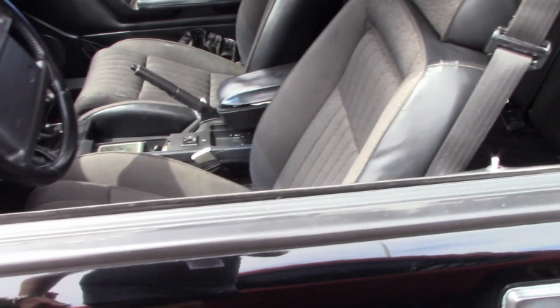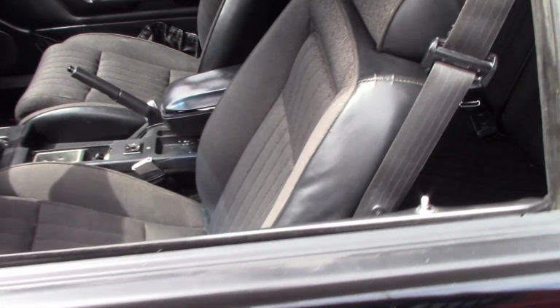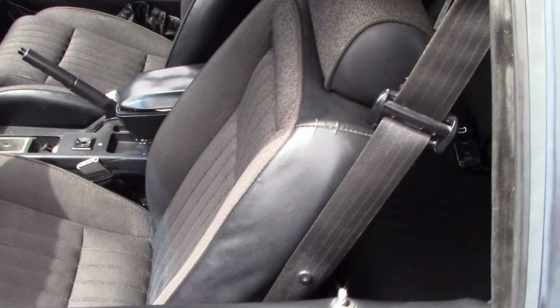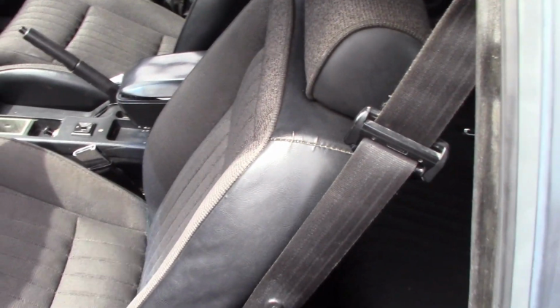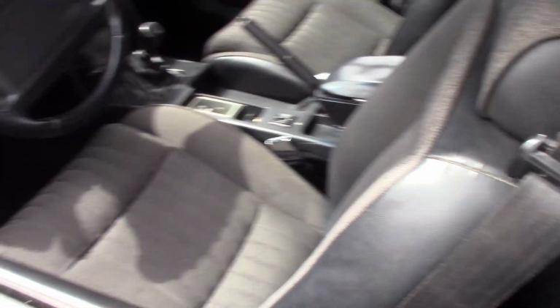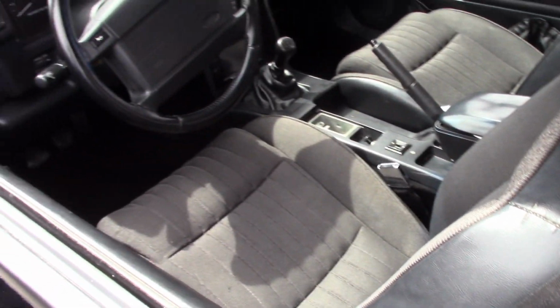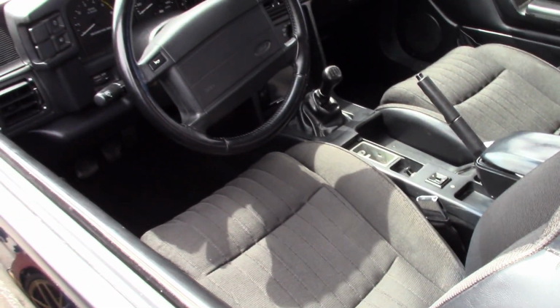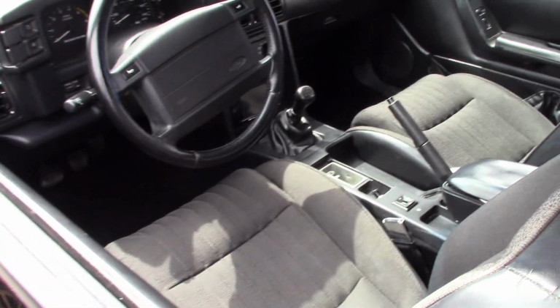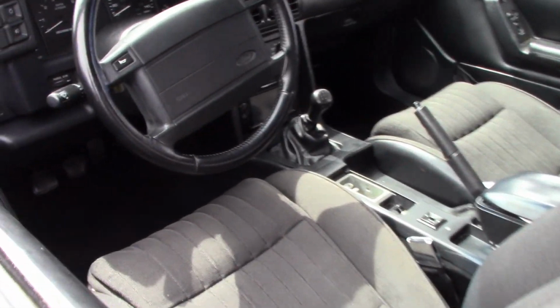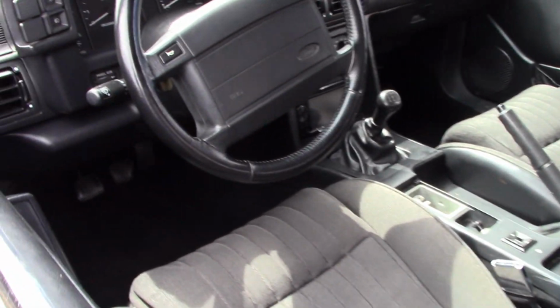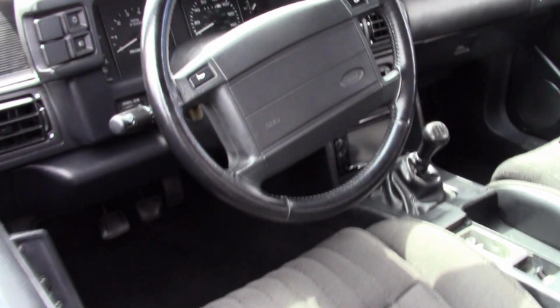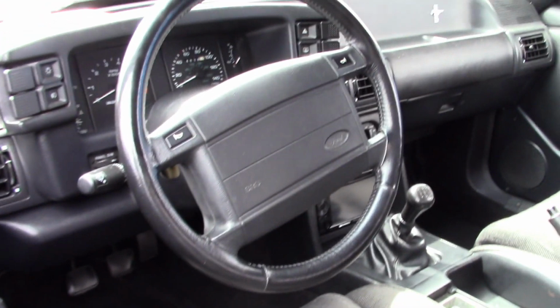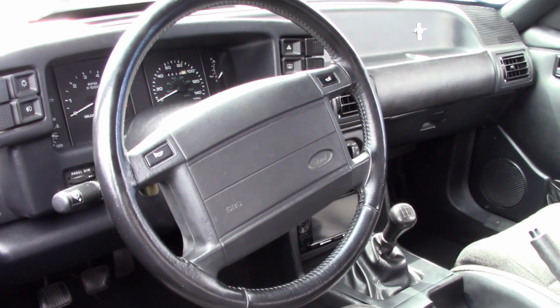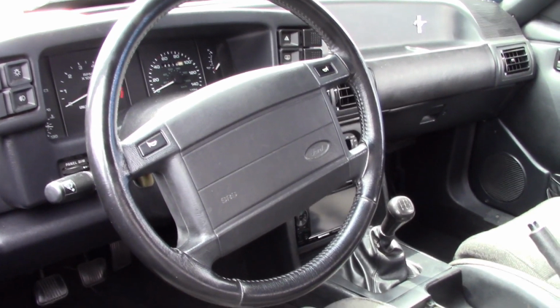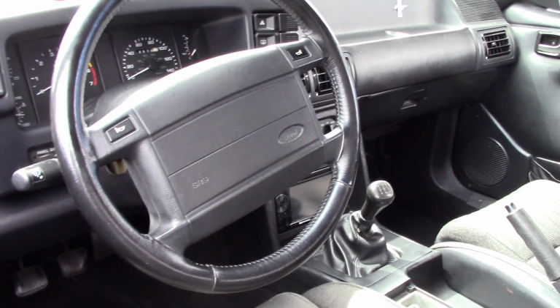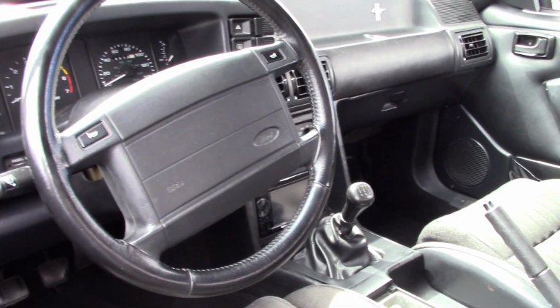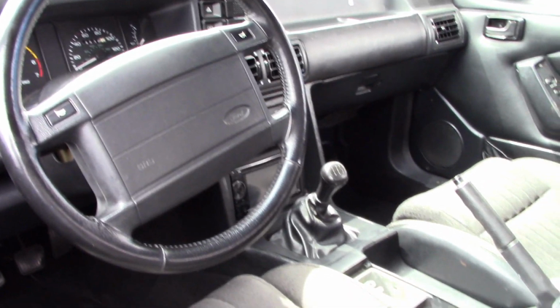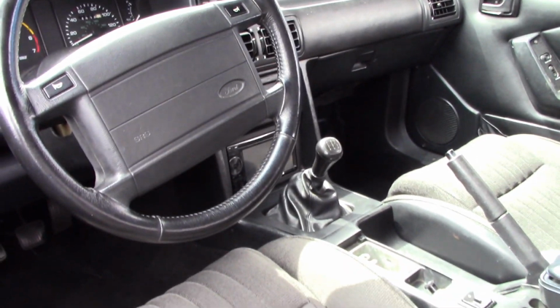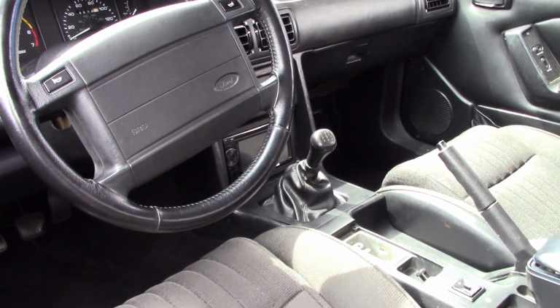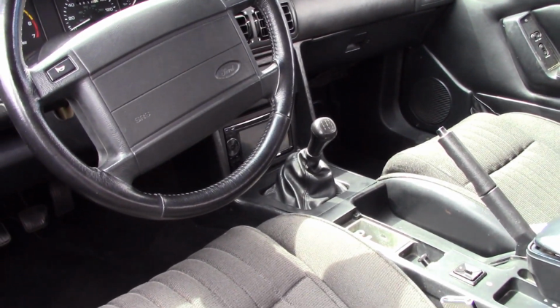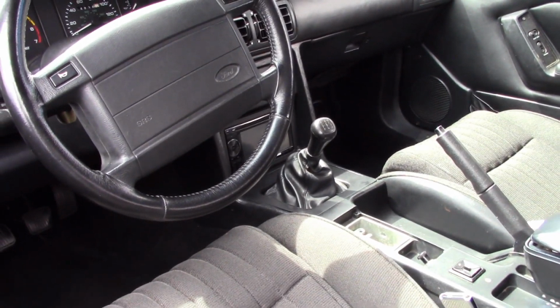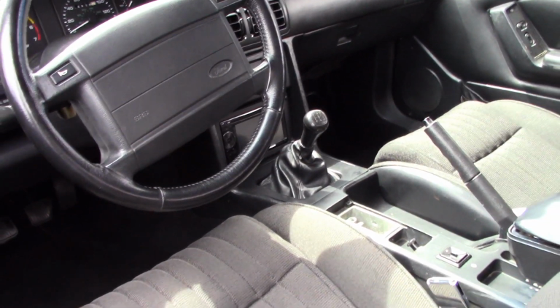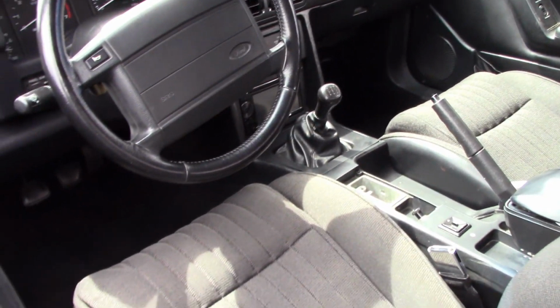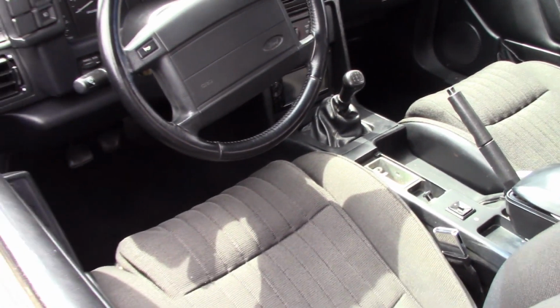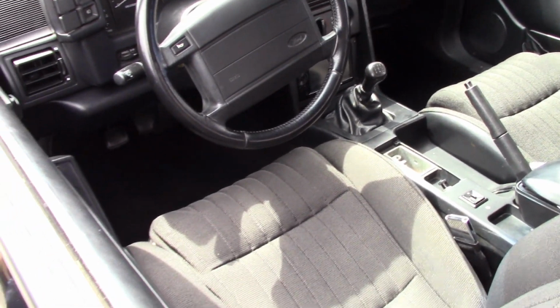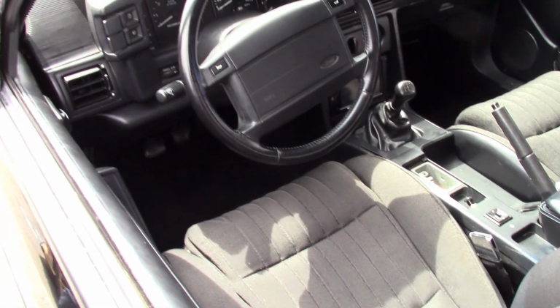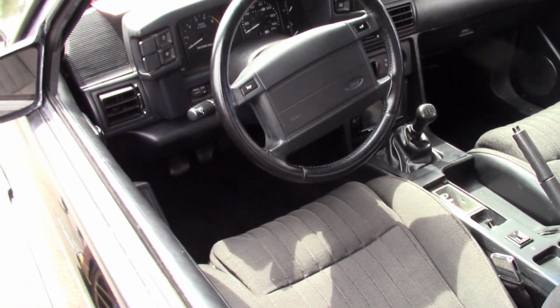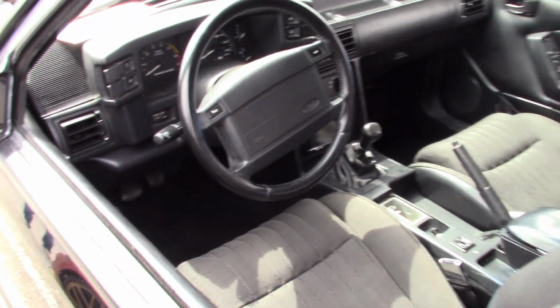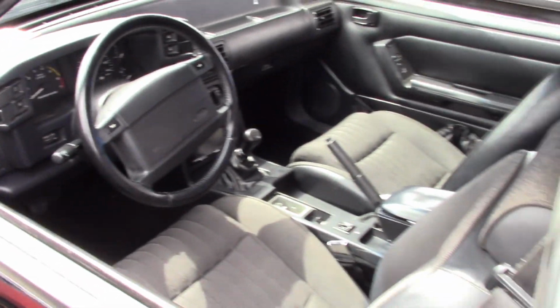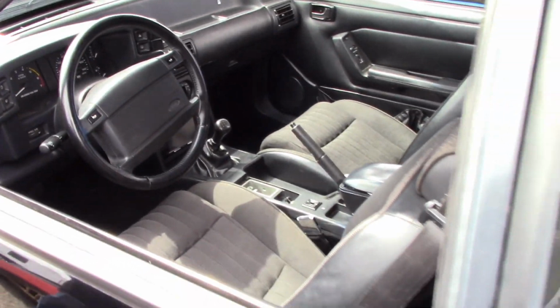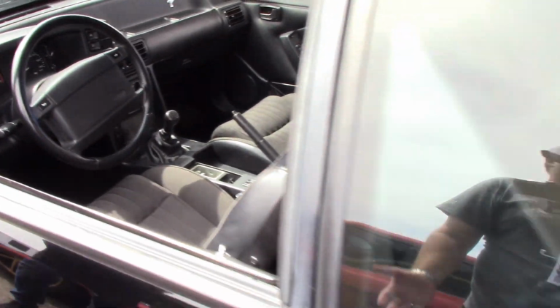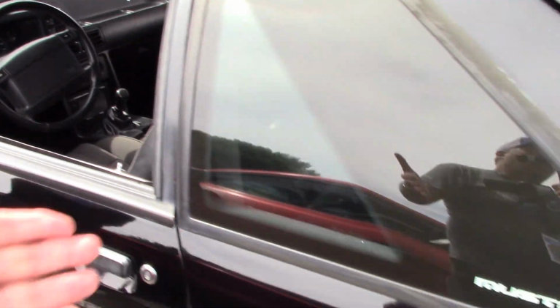One of the only options was leather interior, so this is a cloth car. They were all five speeds. It was only one year, and this kind of started a trend with the whole Cobra thing — they're really cool.